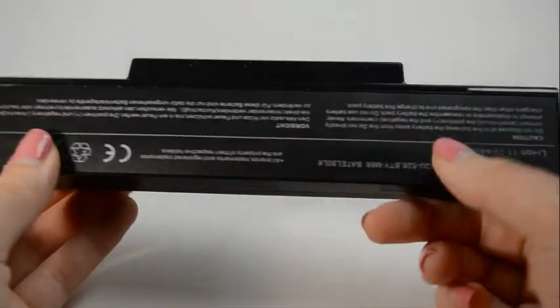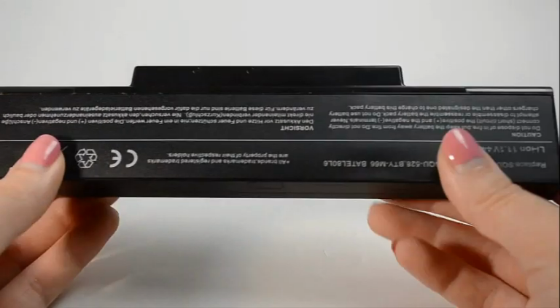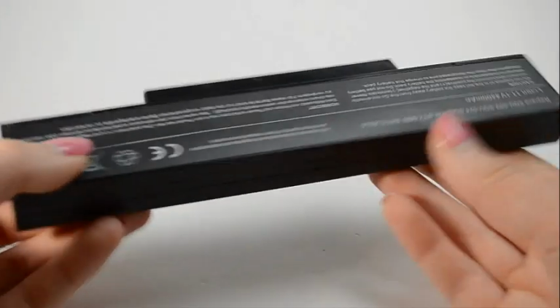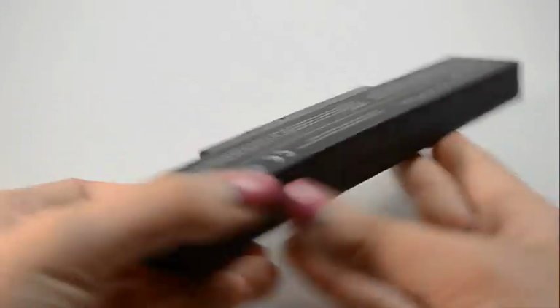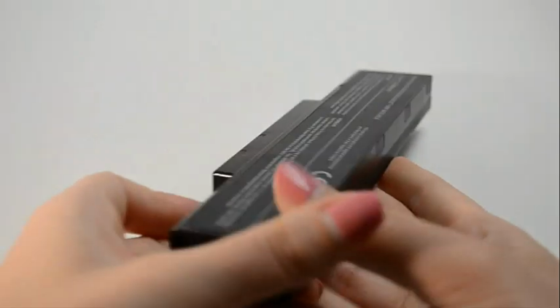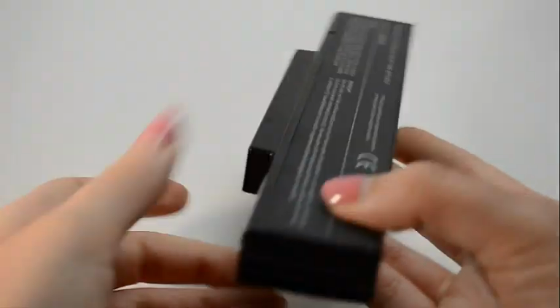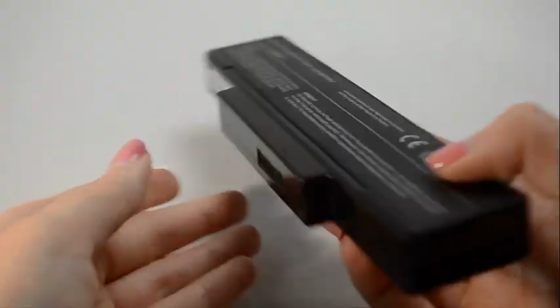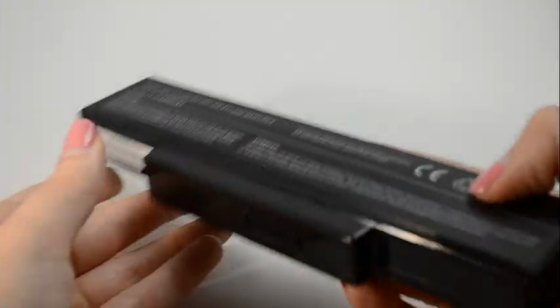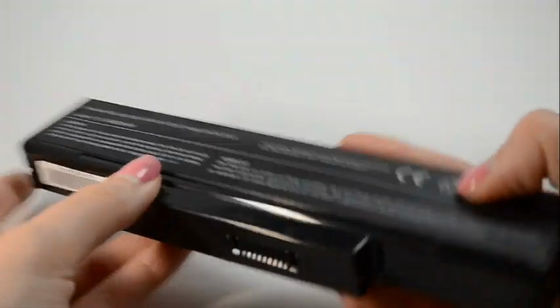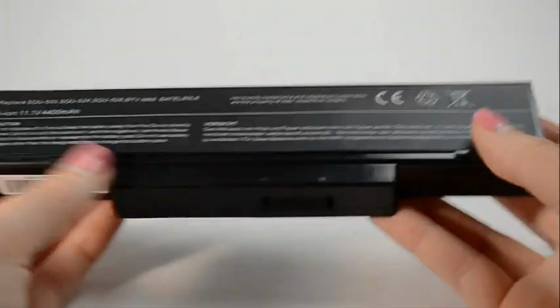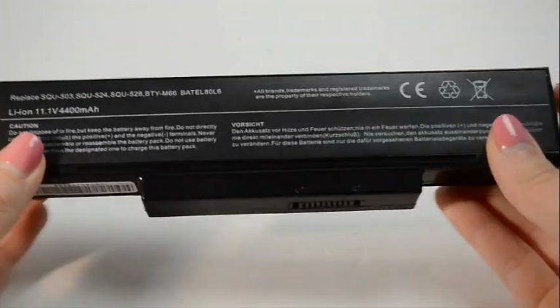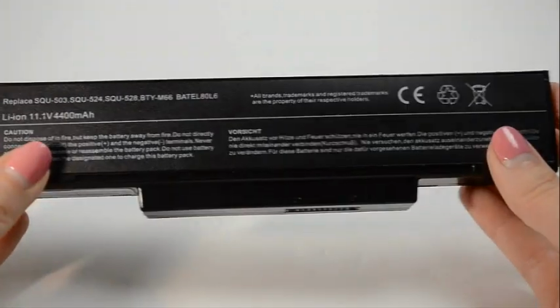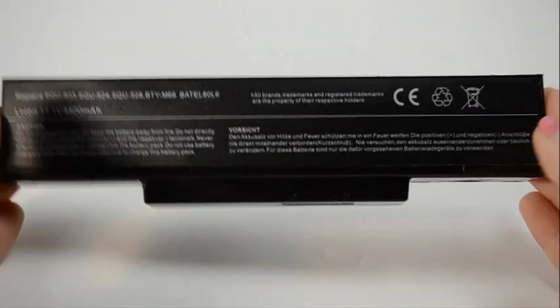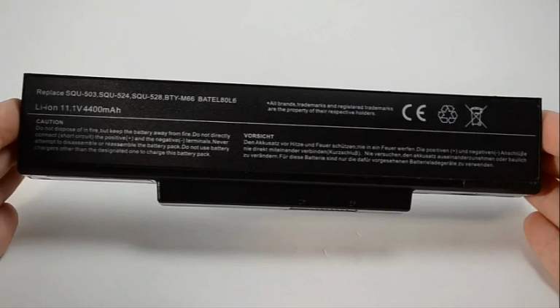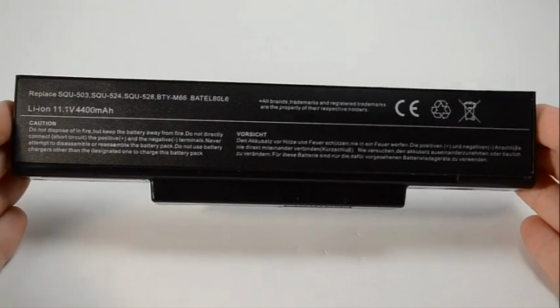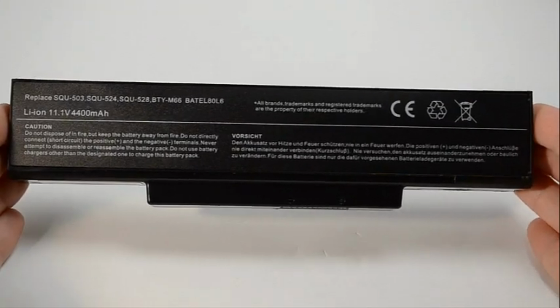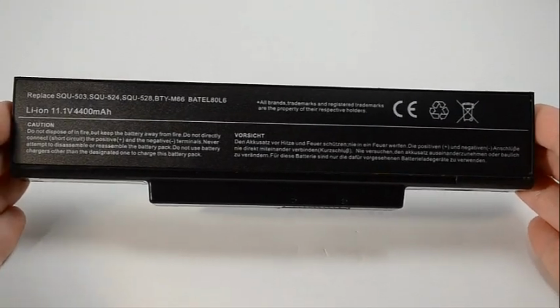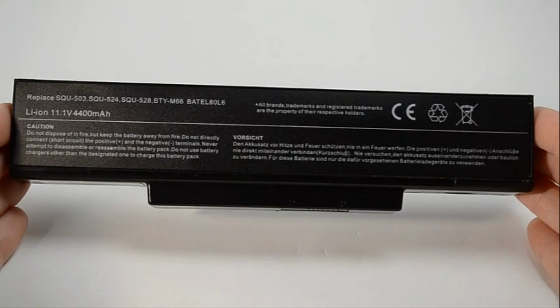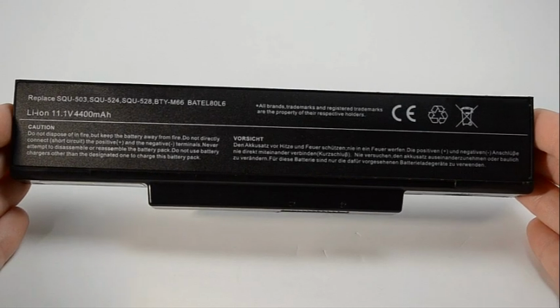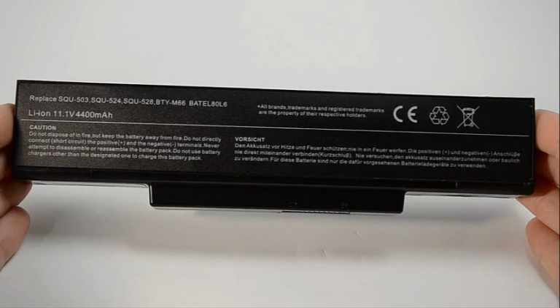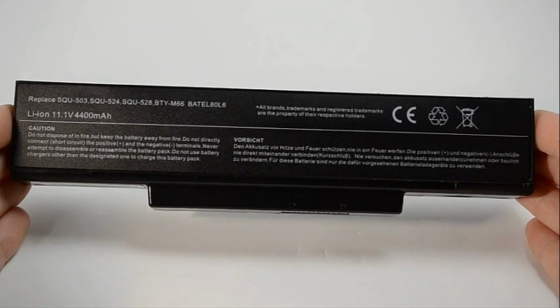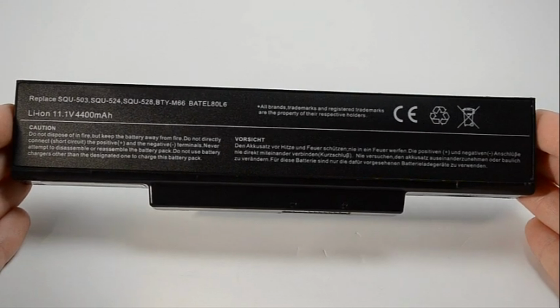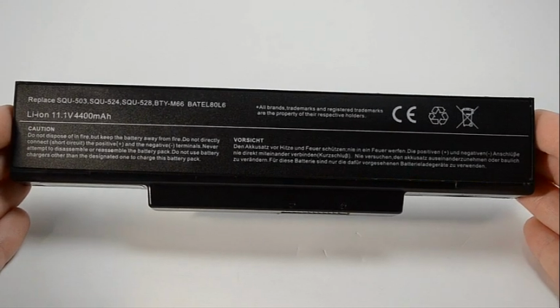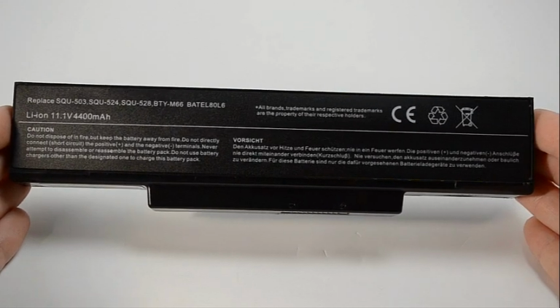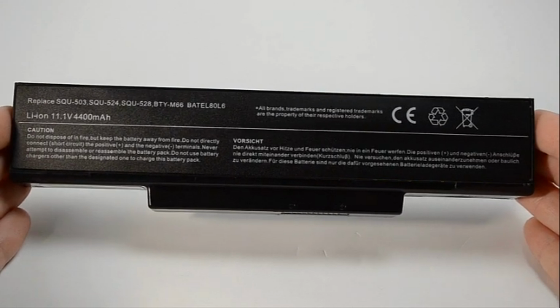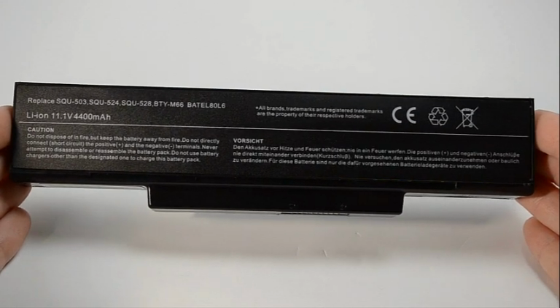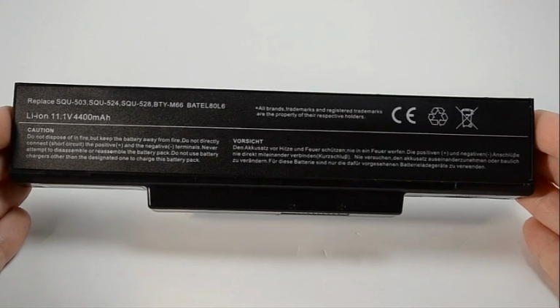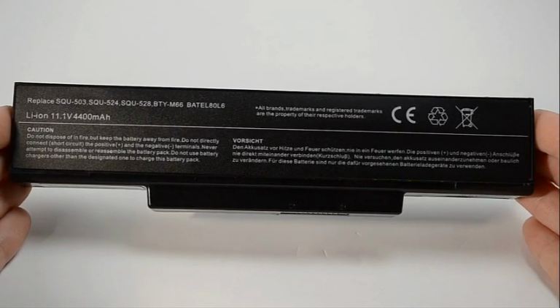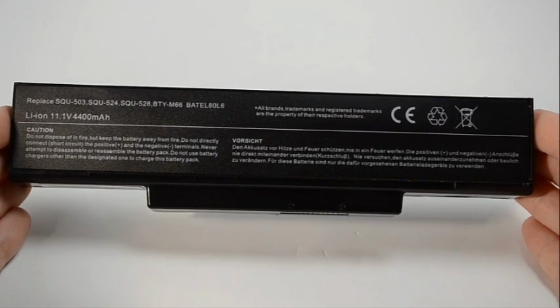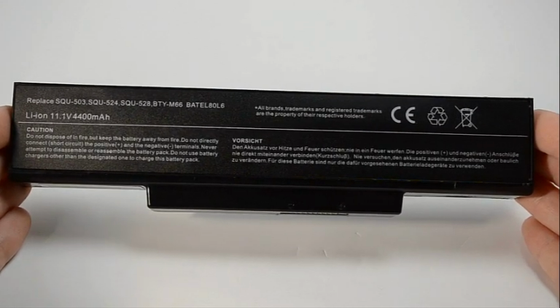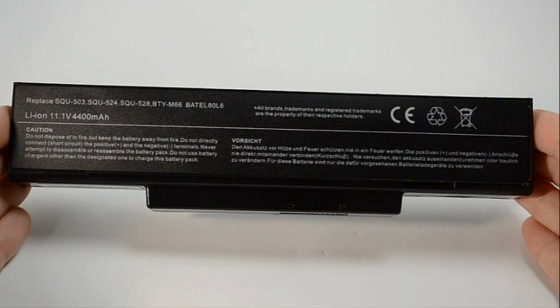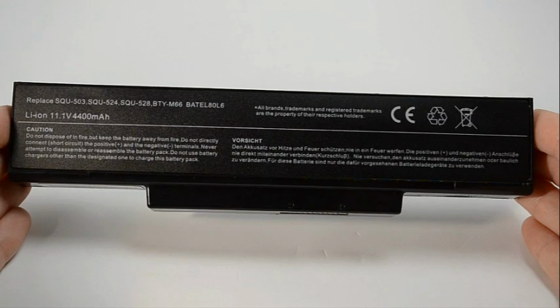If you're finding less expensive batteries online, please be aware that it's because they use cheap quality power cells inside the cartridge that can easily wear out in six months. Our batteries typically have a service life of three to five years.